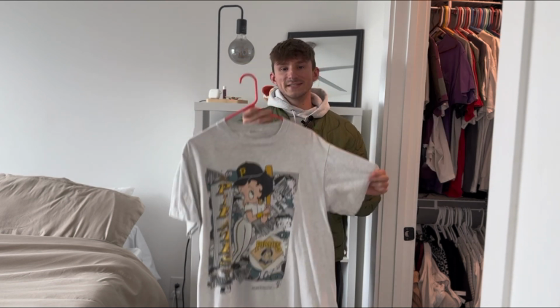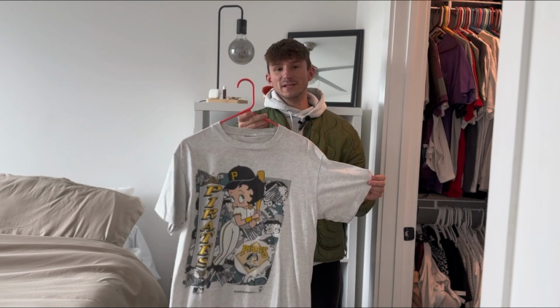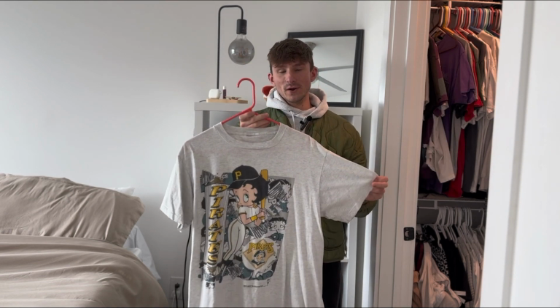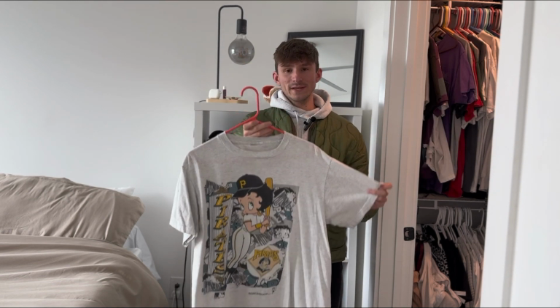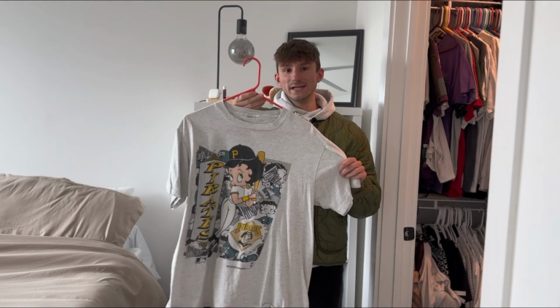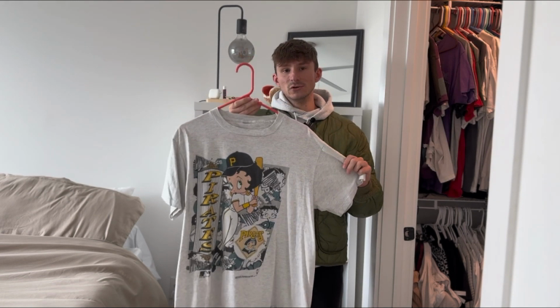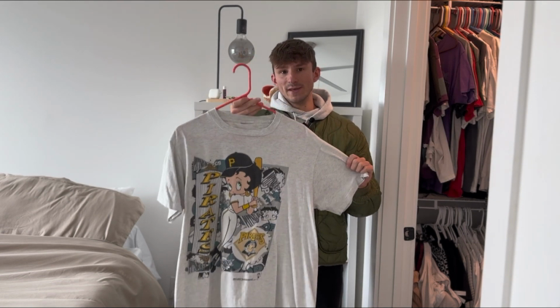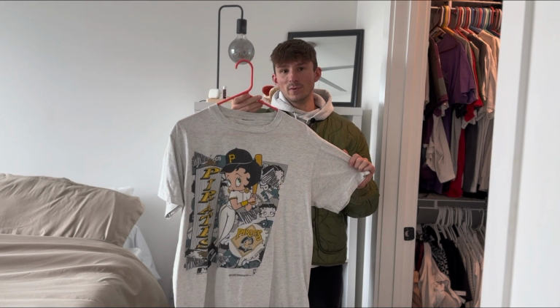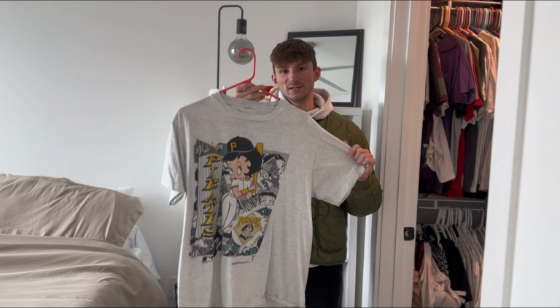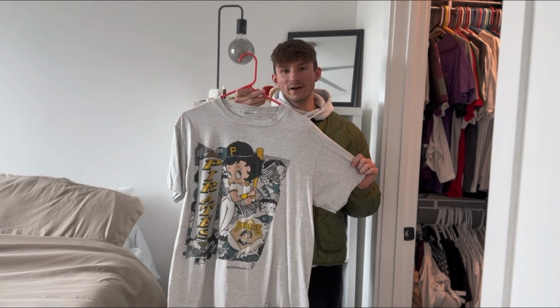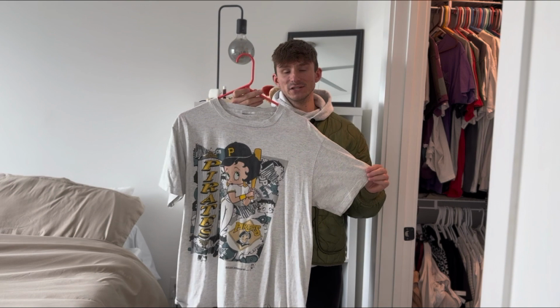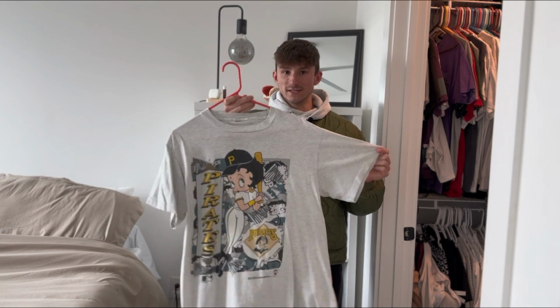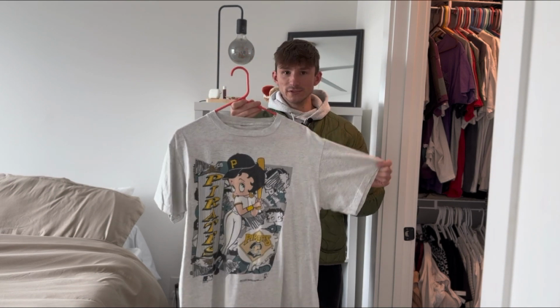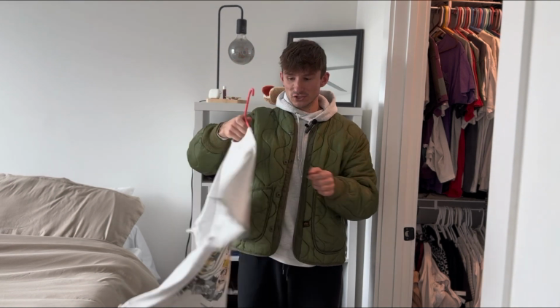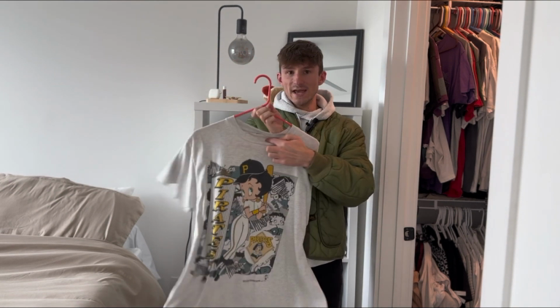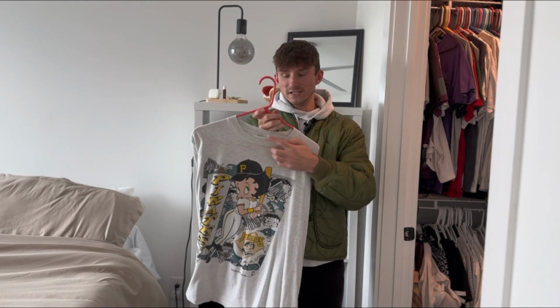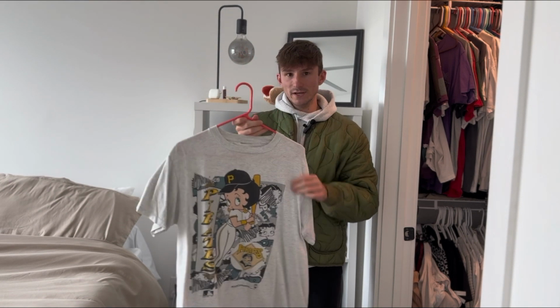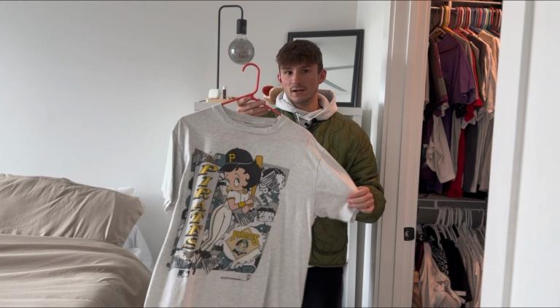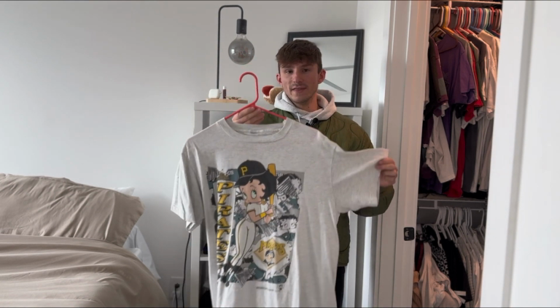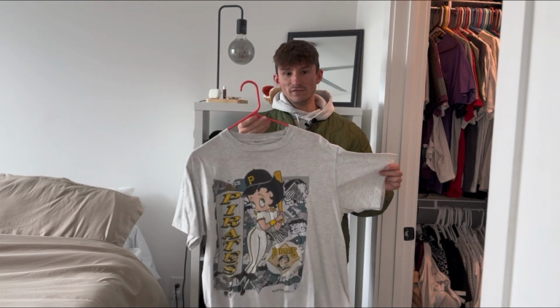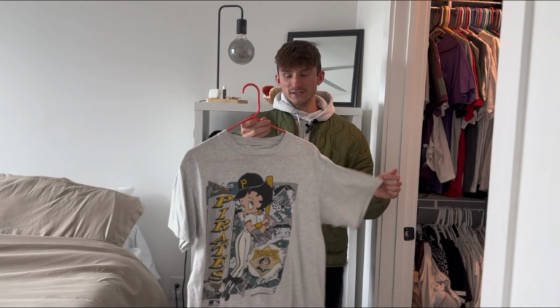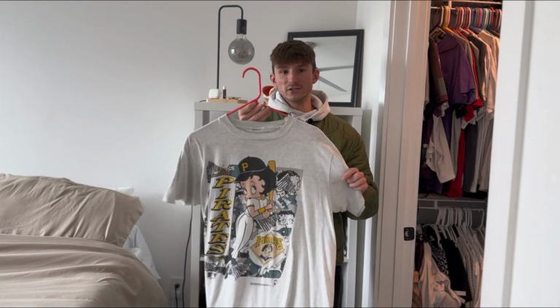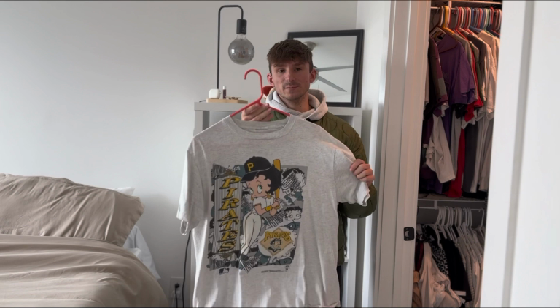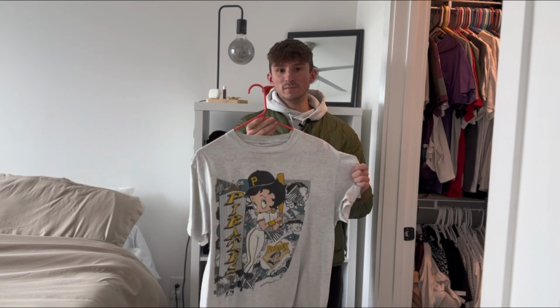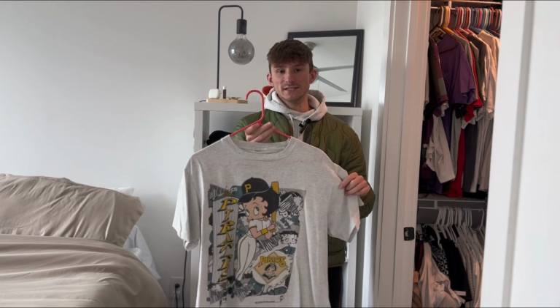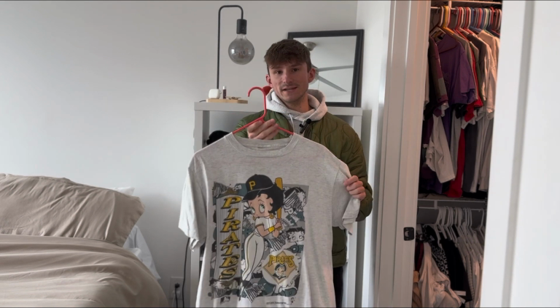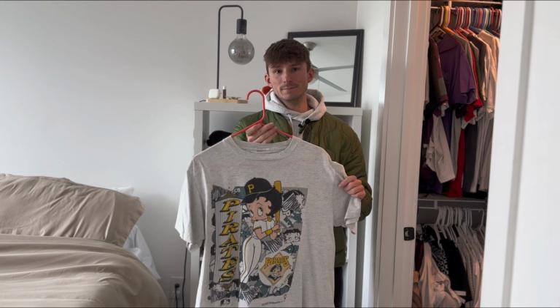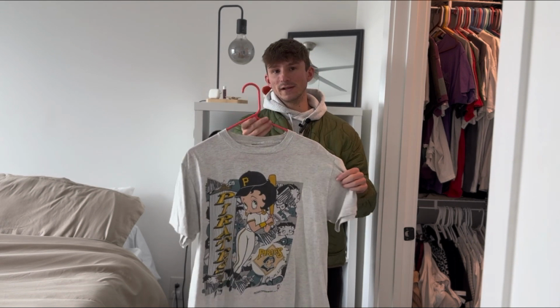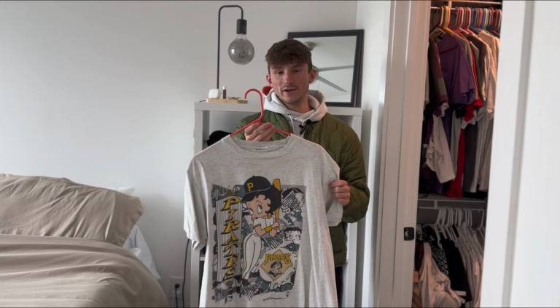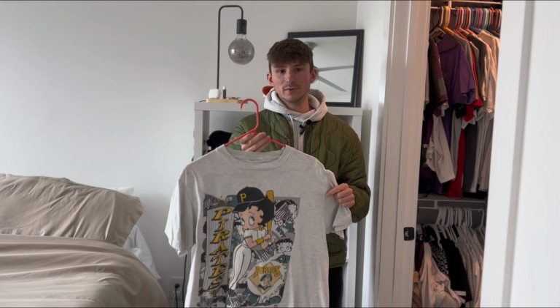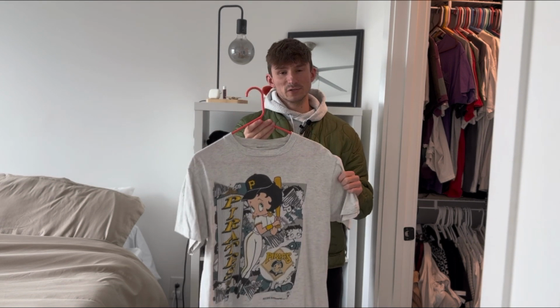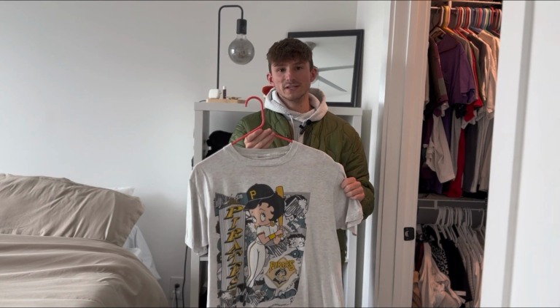Next is another Pittsburgh Grail for me — a 1992 Betty Boop Pittsburgh Pirates t-shirt. It's single stitch. Tag's missing but other than that no flaws. I just love these Betty Boop tees that are like collaborations with major sports teams.